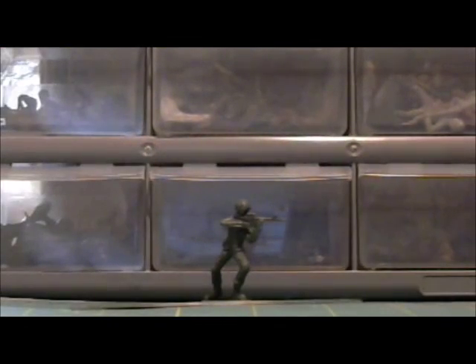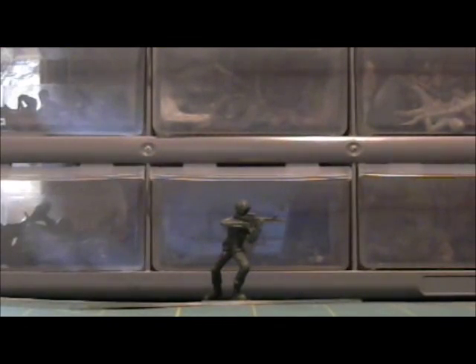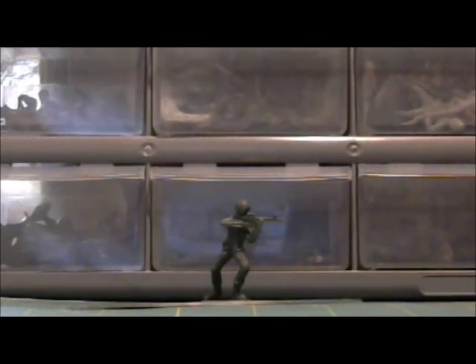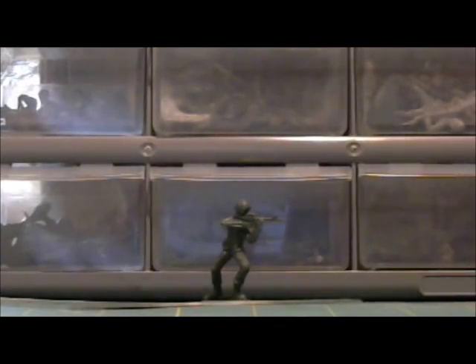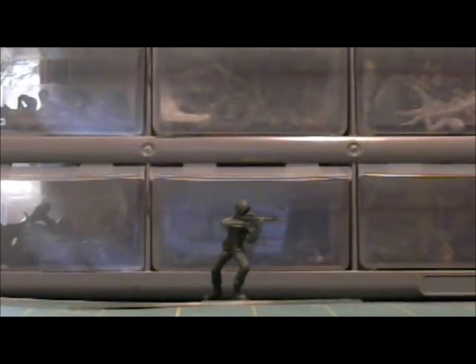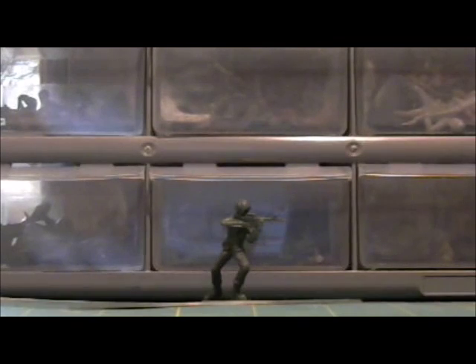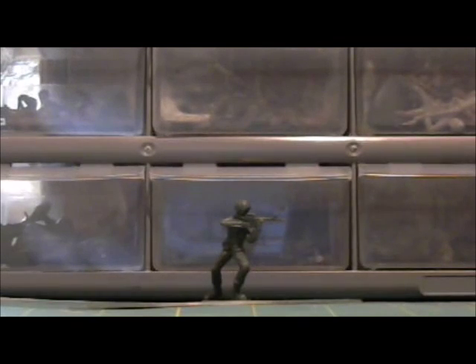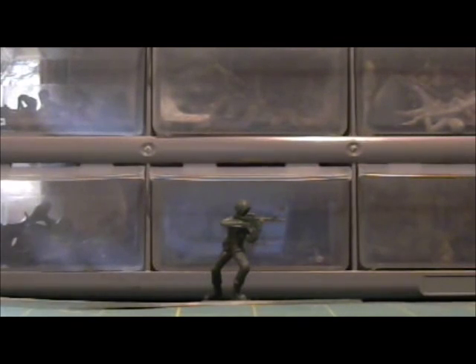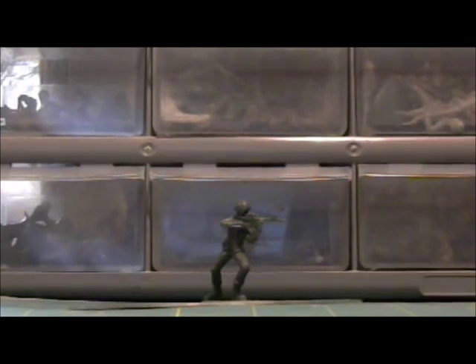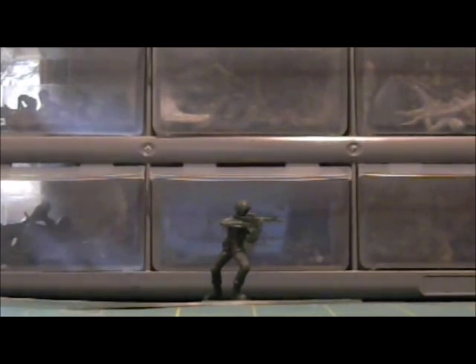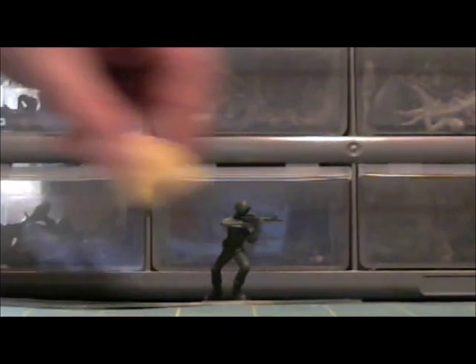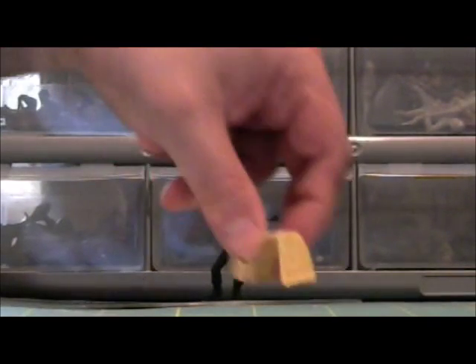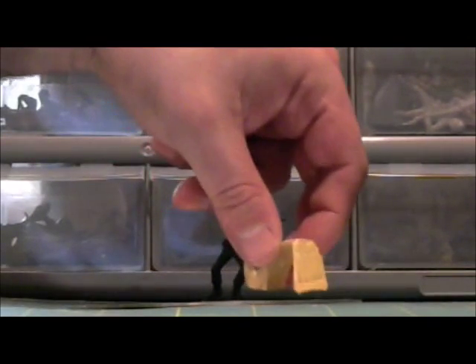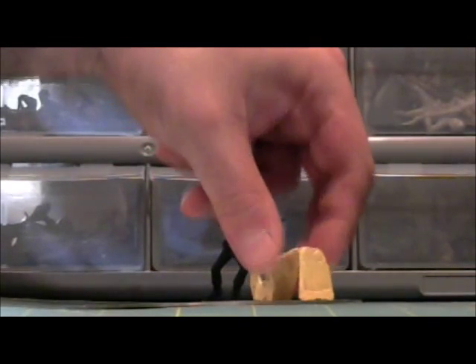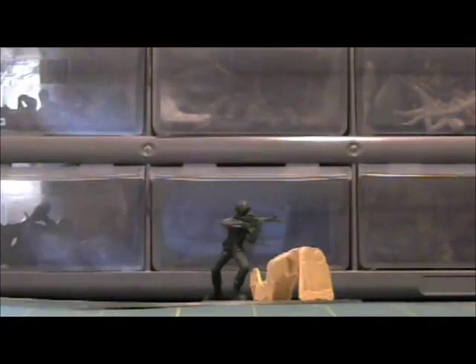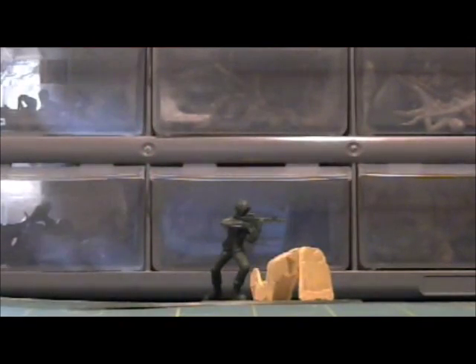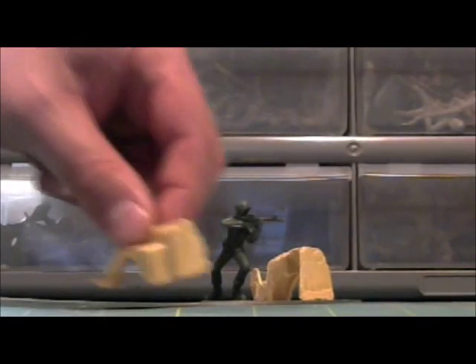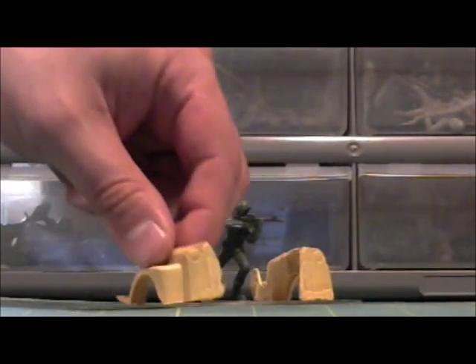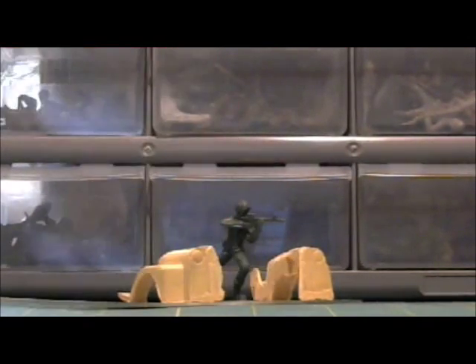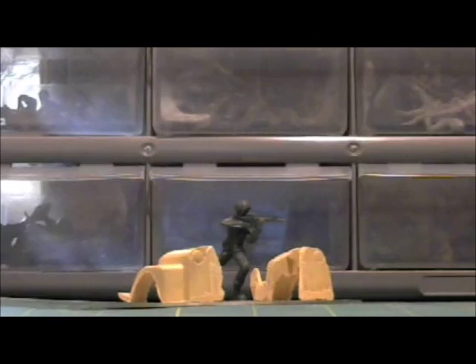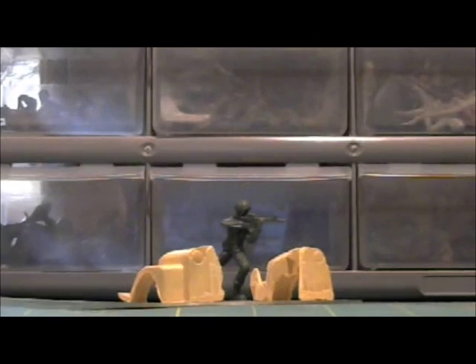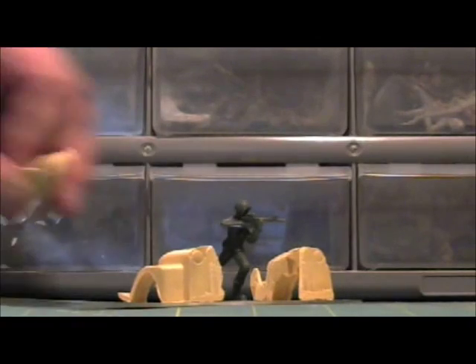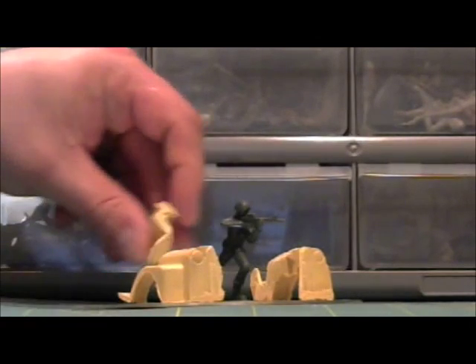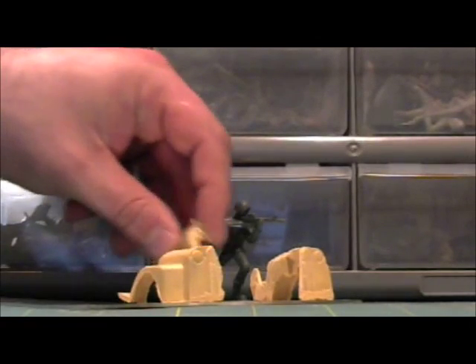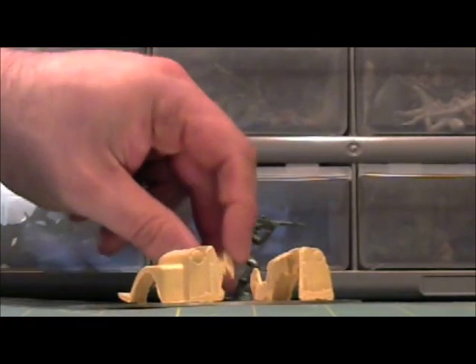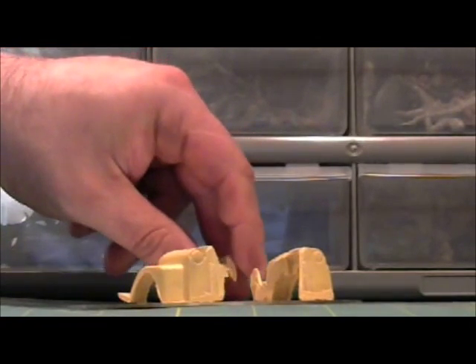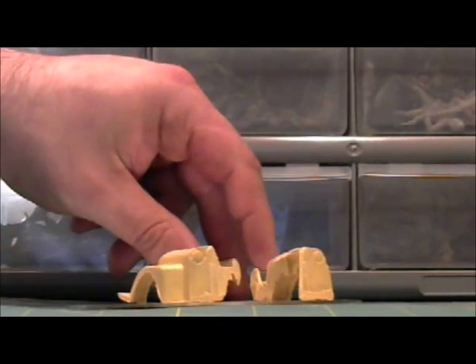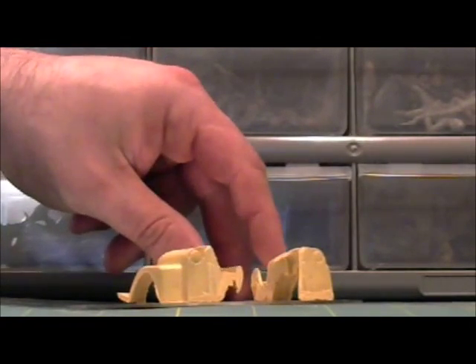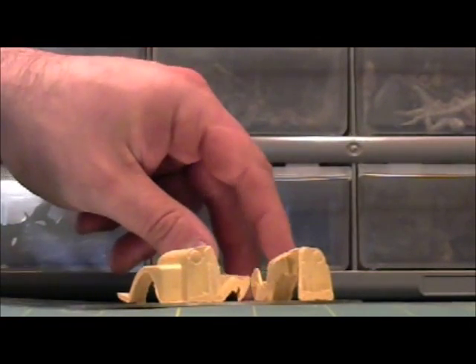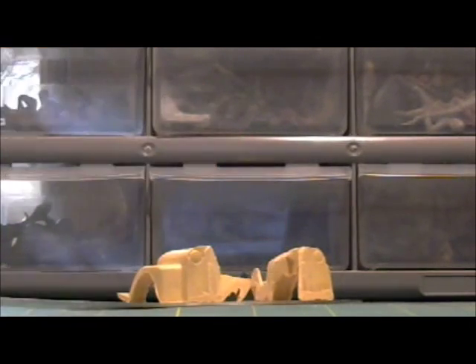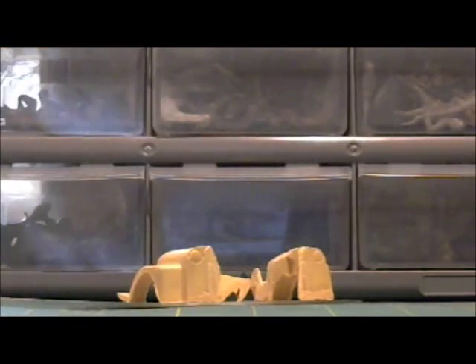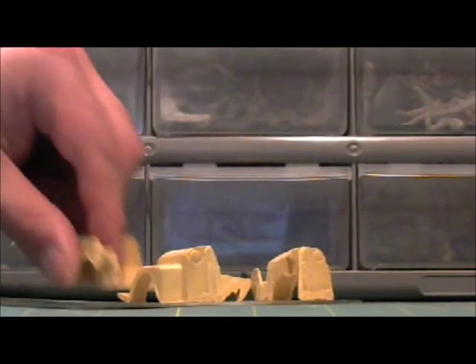Next we wanted to put what was left of our chassis. Since I didn't like much of the middle, I basically just cut off the fenders, and this is the surviving portion of our wreck.